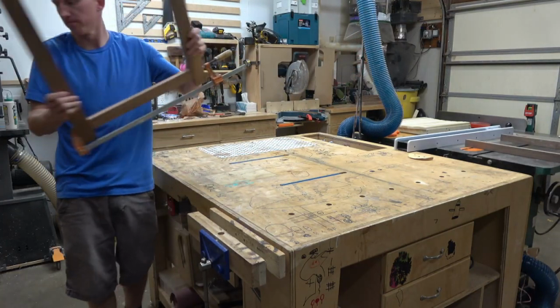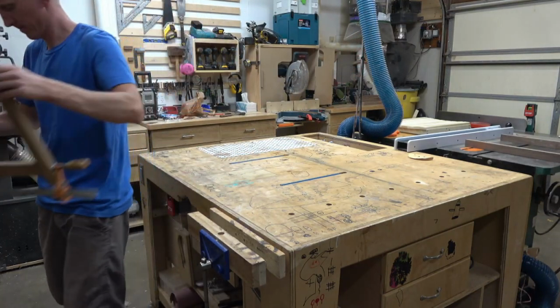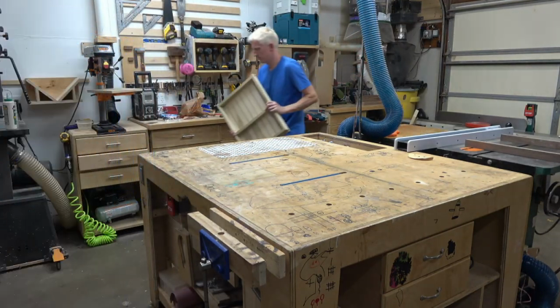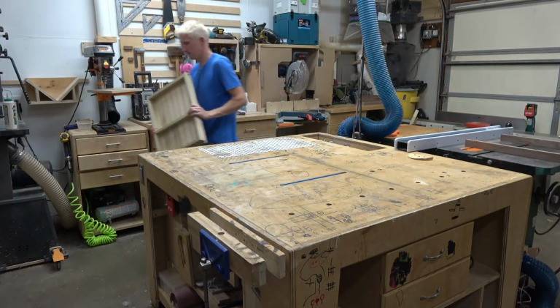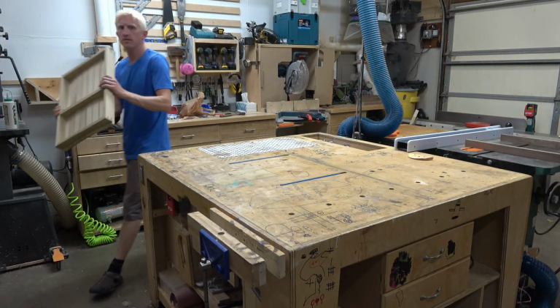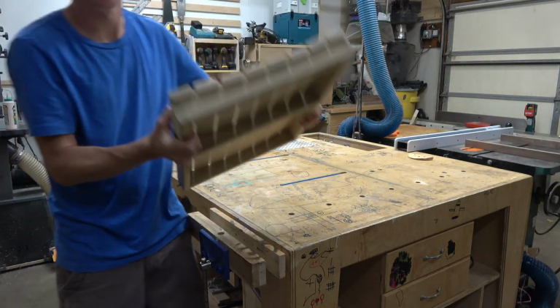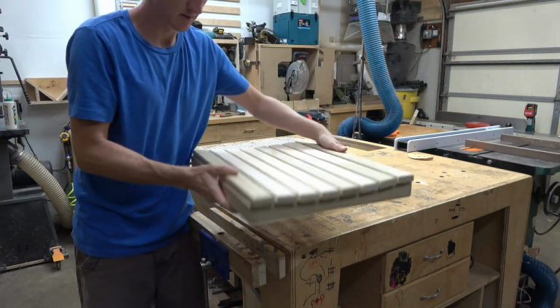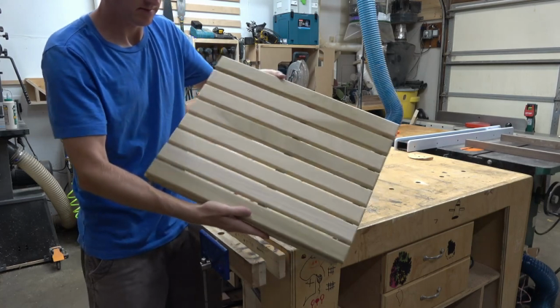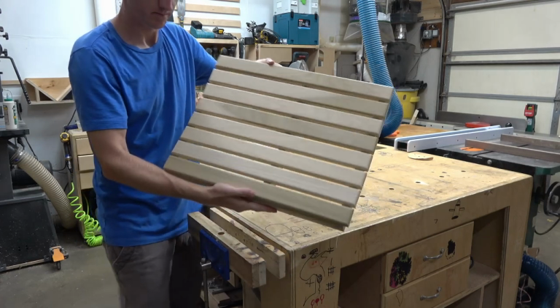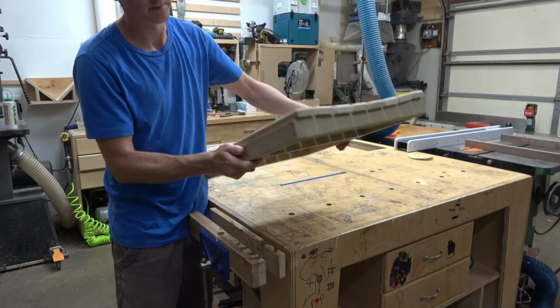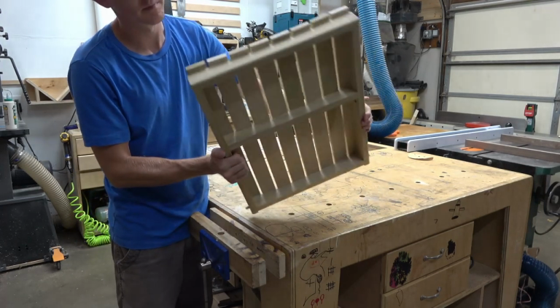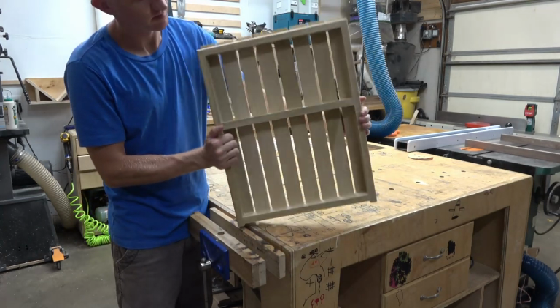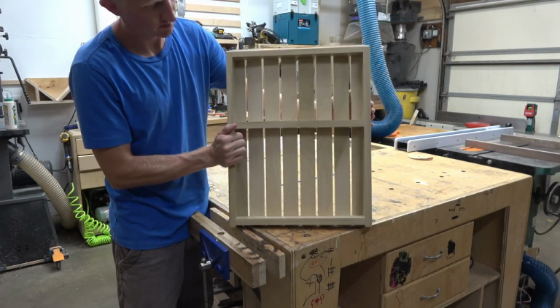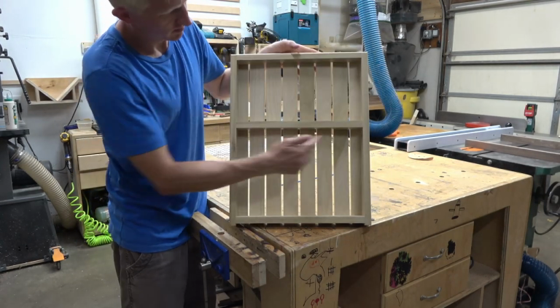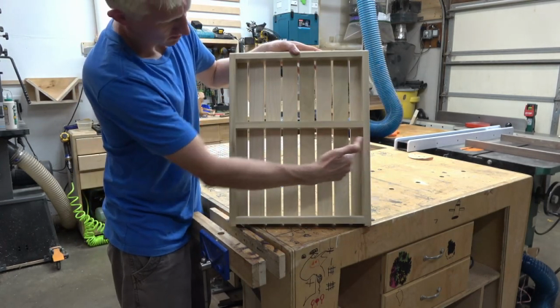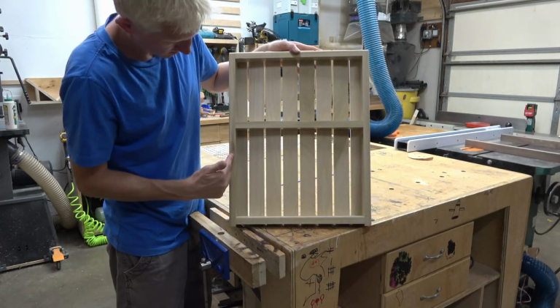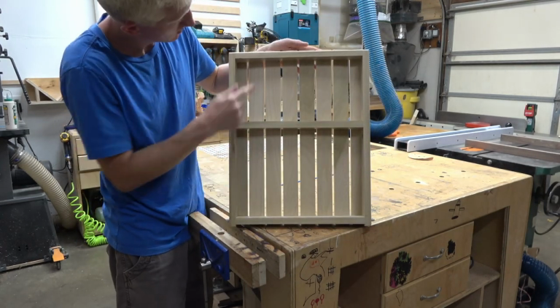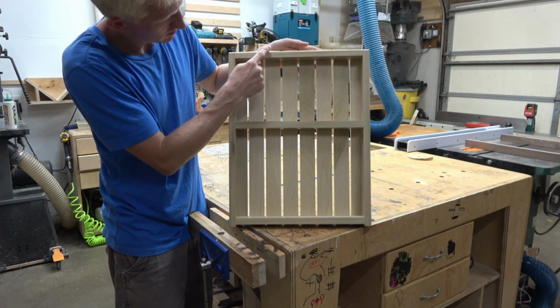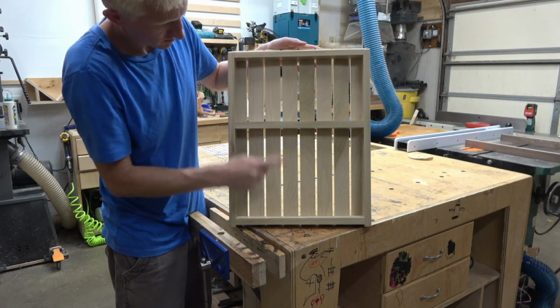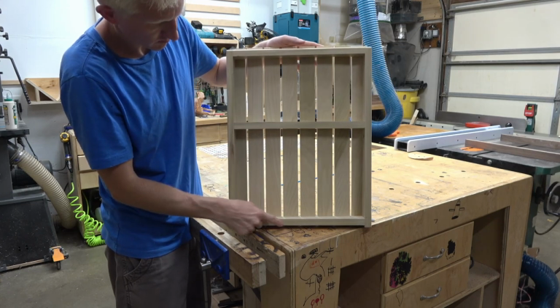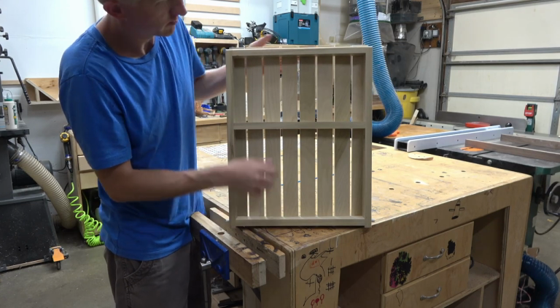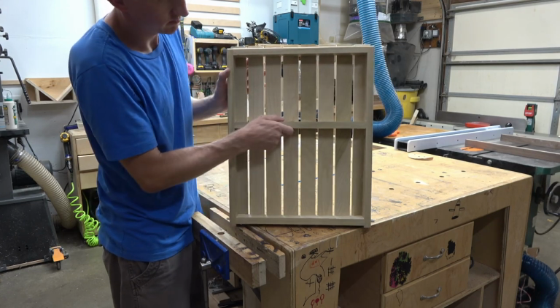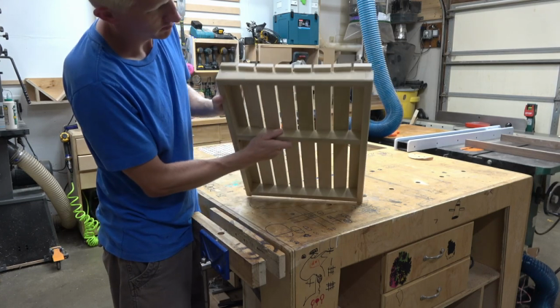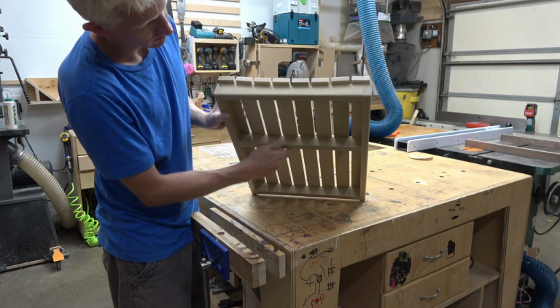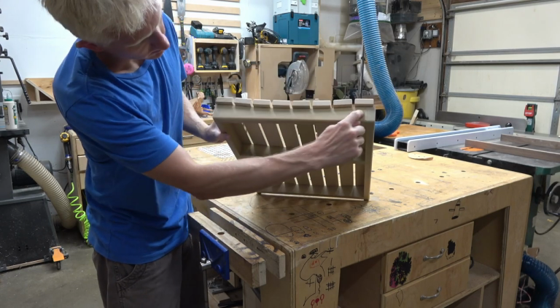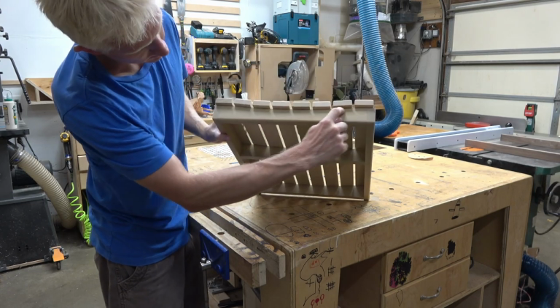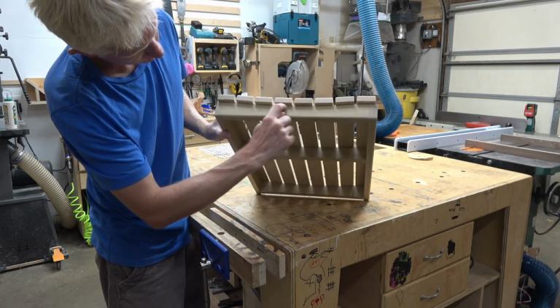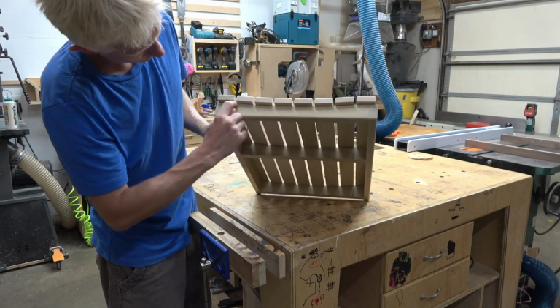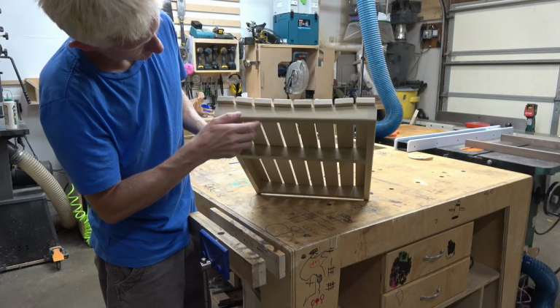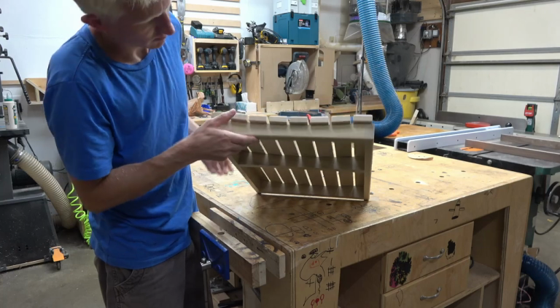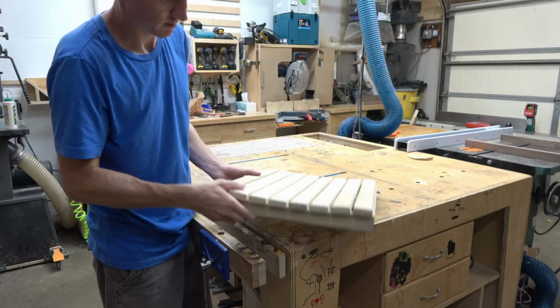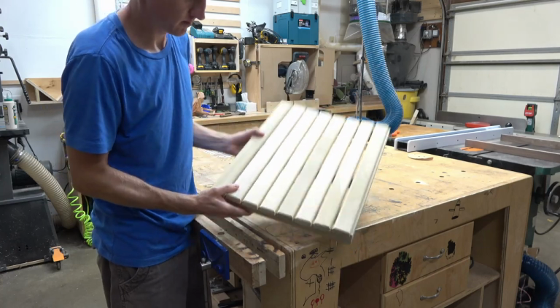I'll show you the parts using a seat that I made as a prototype earlier. What we've got are two side rails and three supports. The supports need a slight curve I'll cut out at the bandsaw, and then finally I'll attach the seat slats with pin nails and glue.